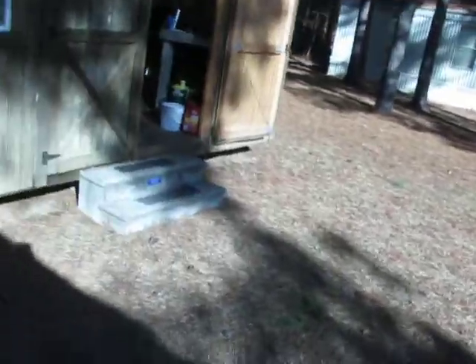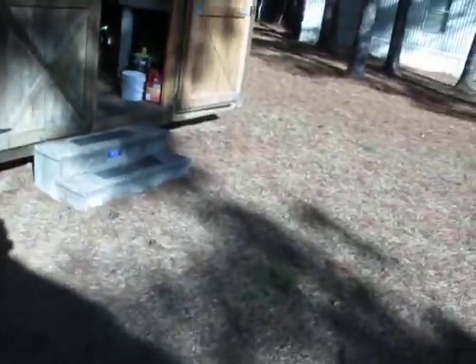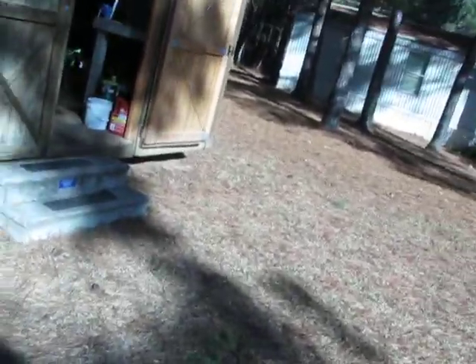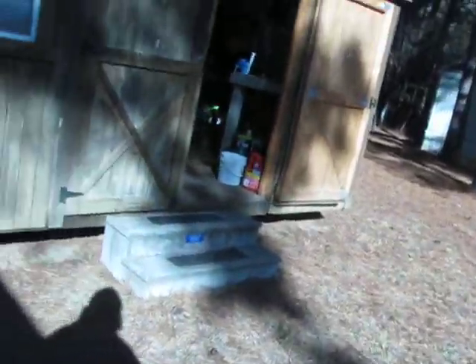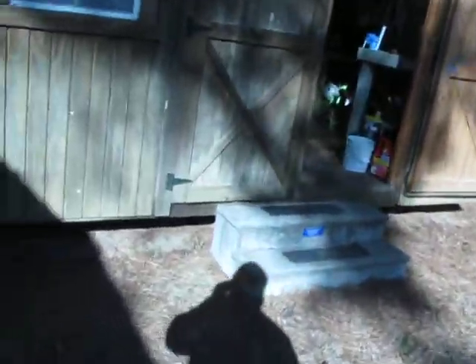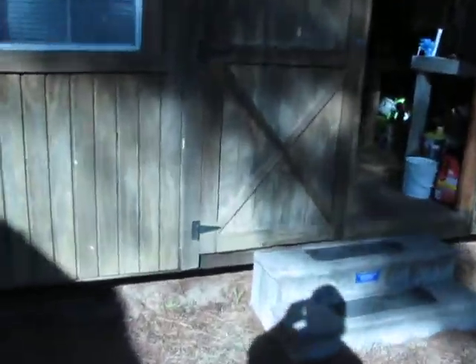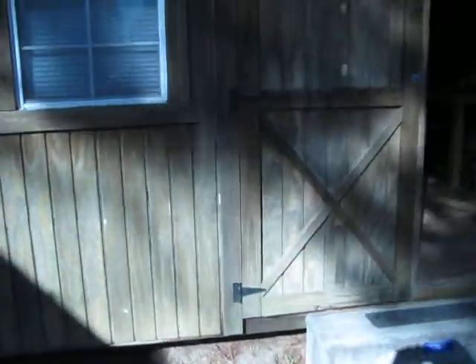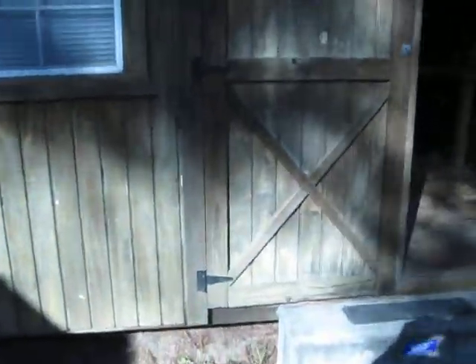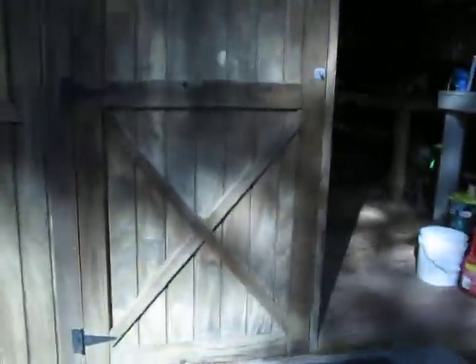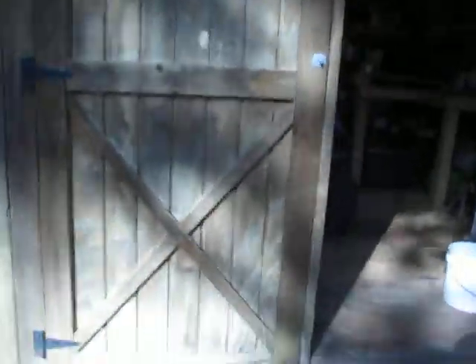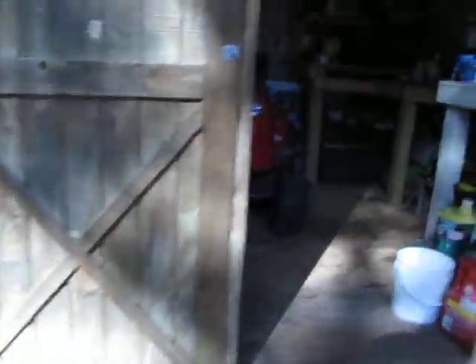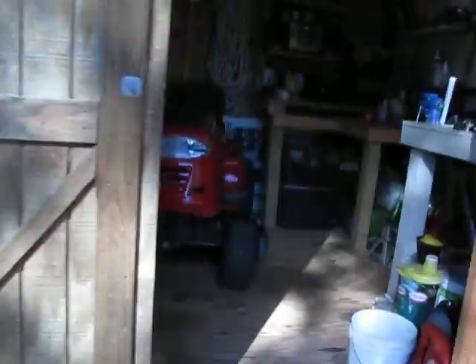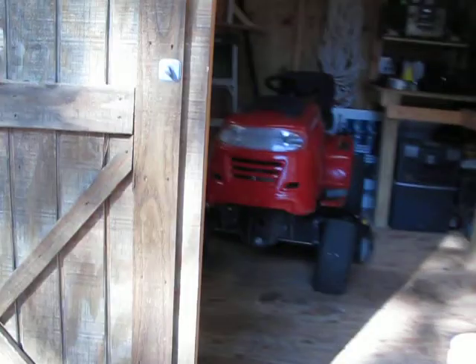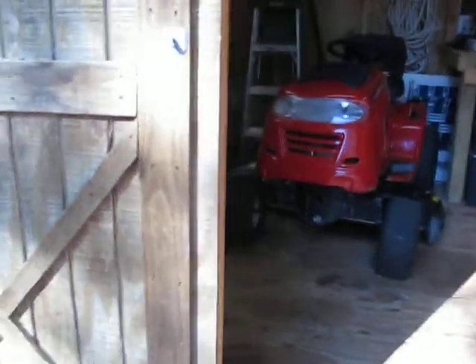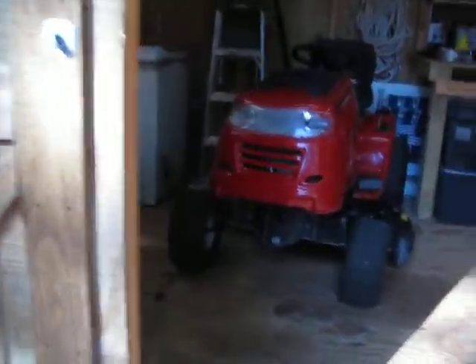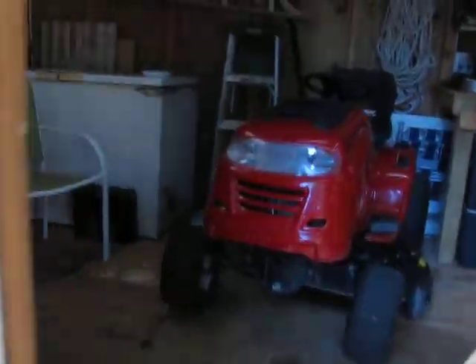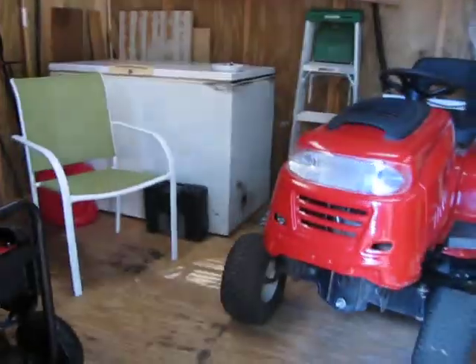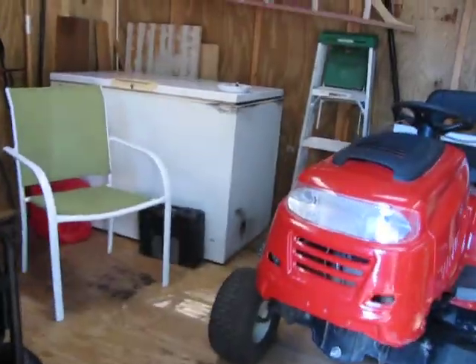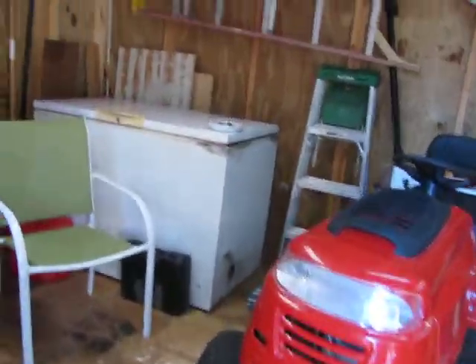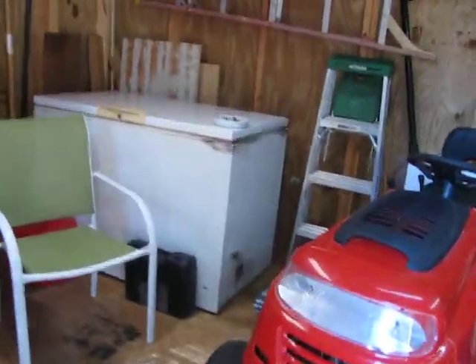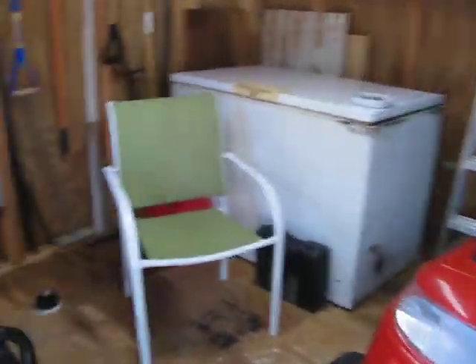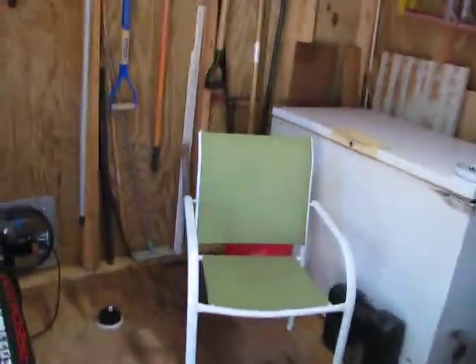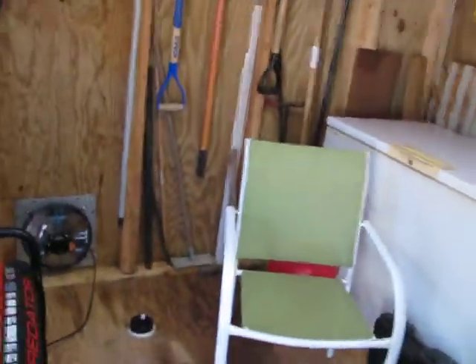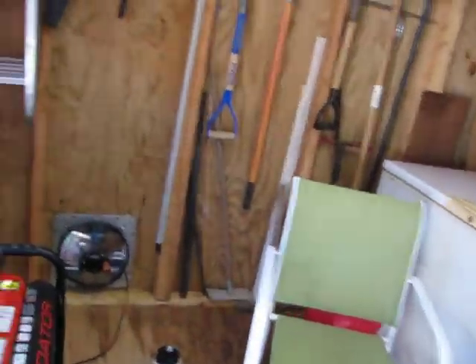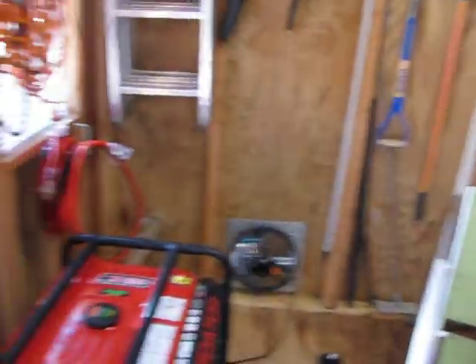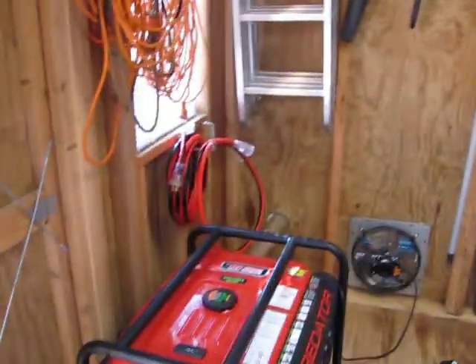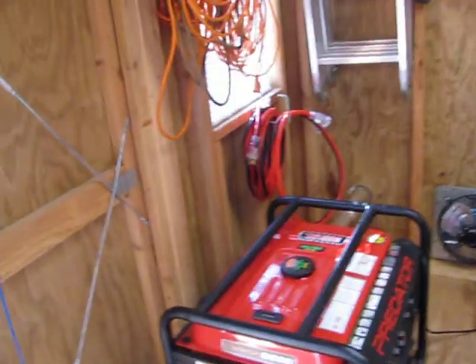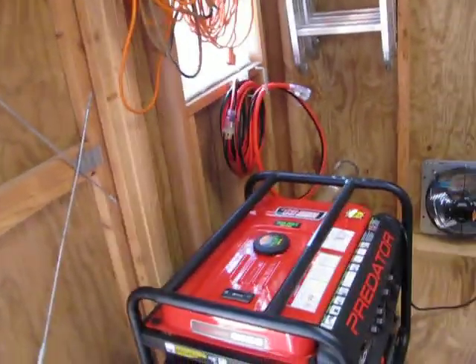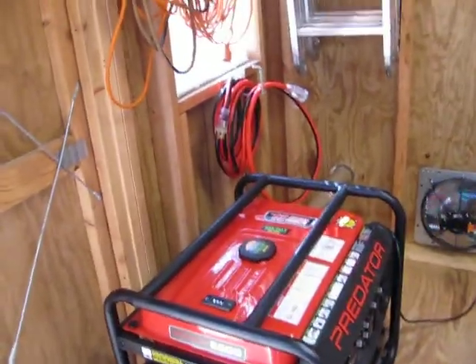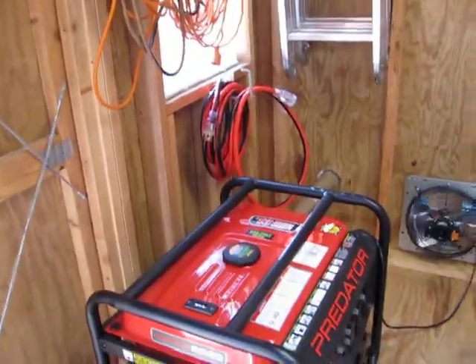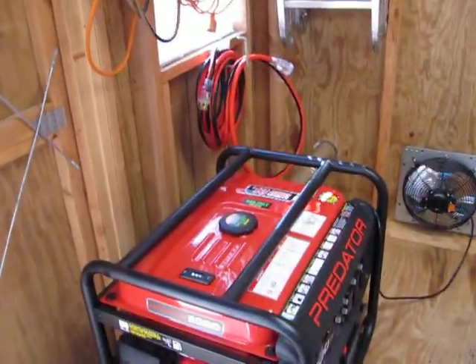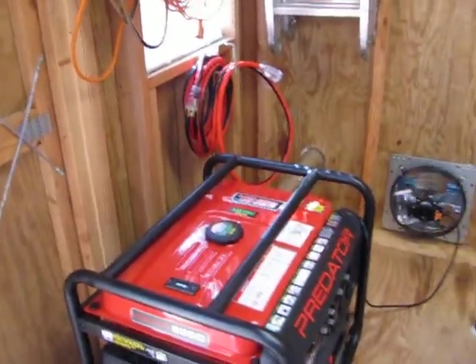In my shop with the doors open, the decibel level was 65. With the doors shut, that's 45.